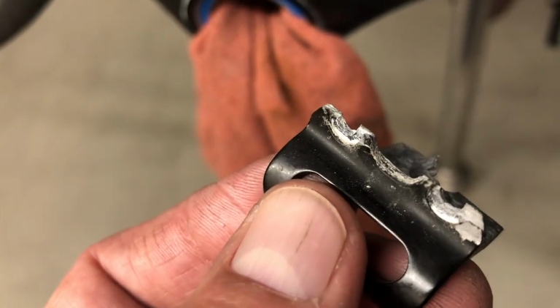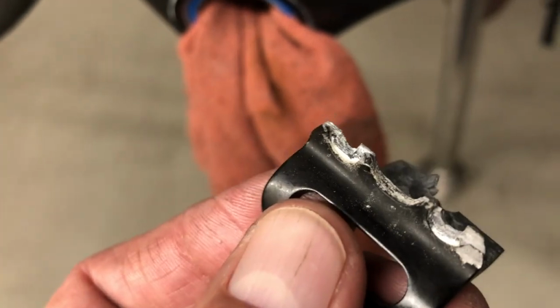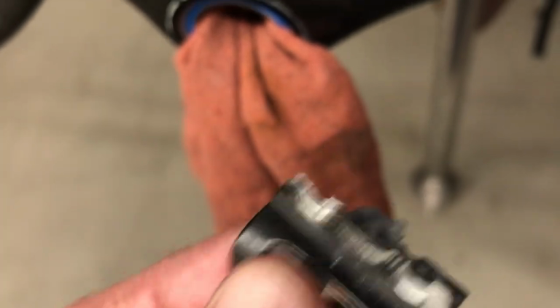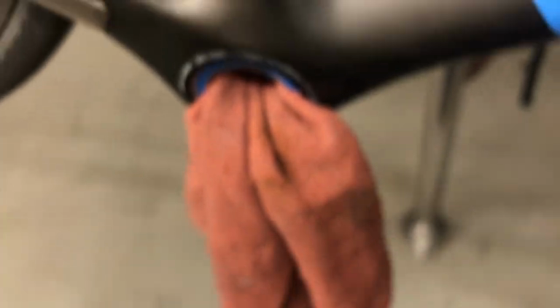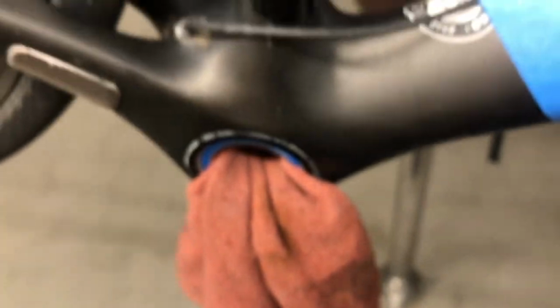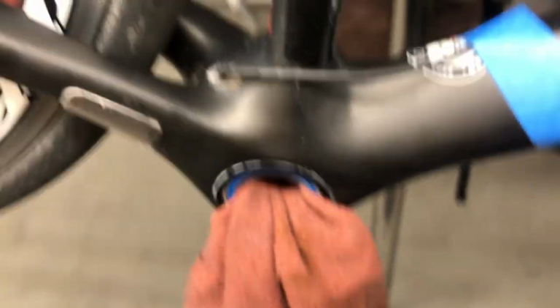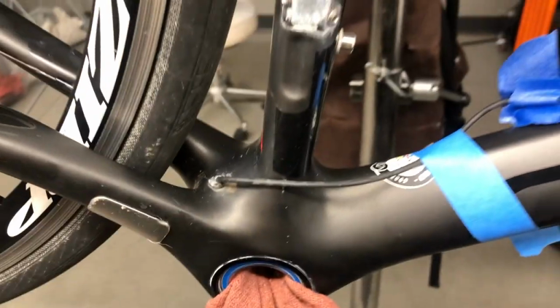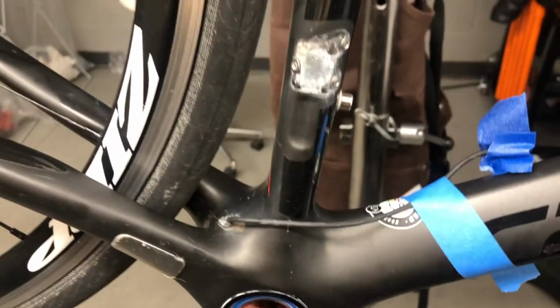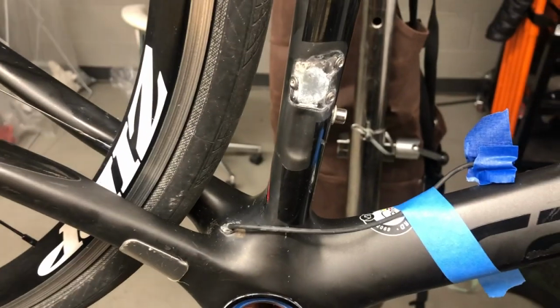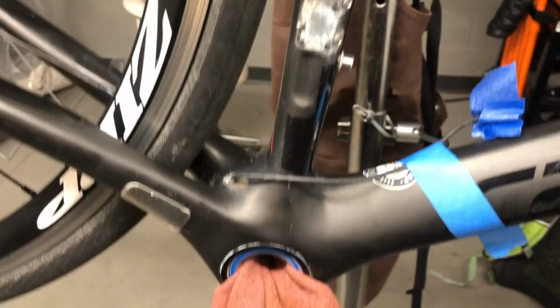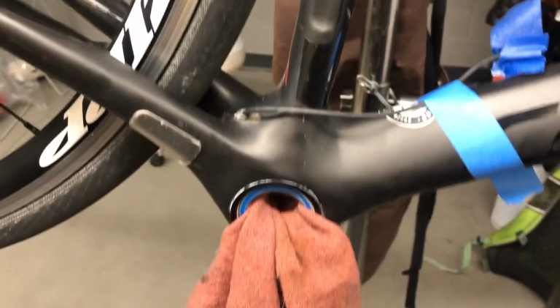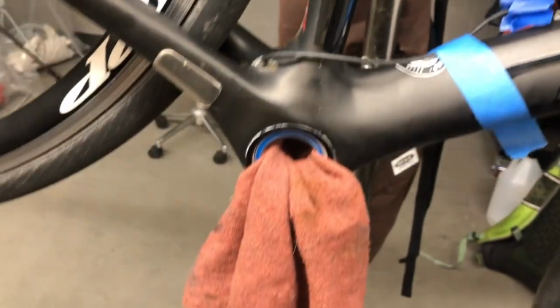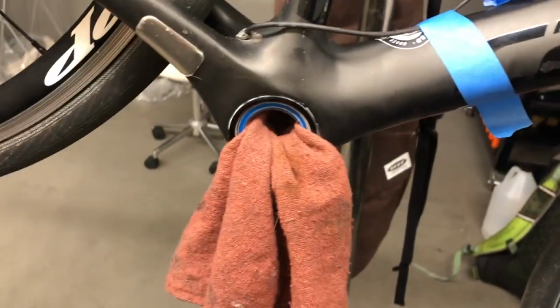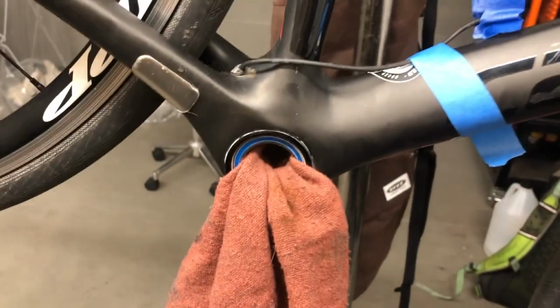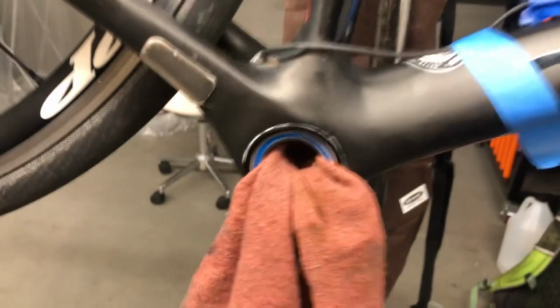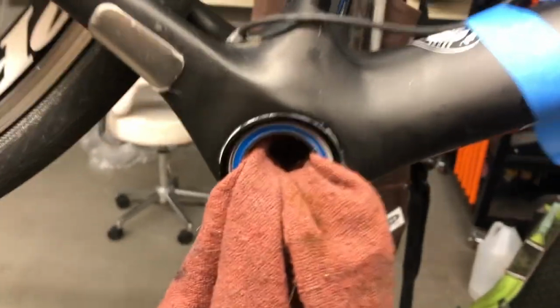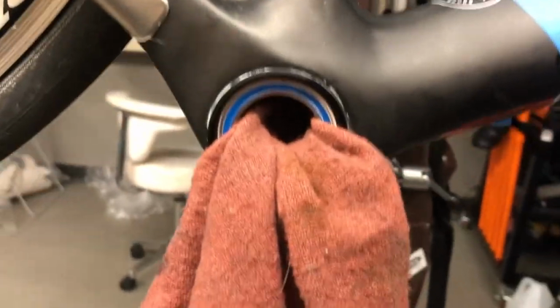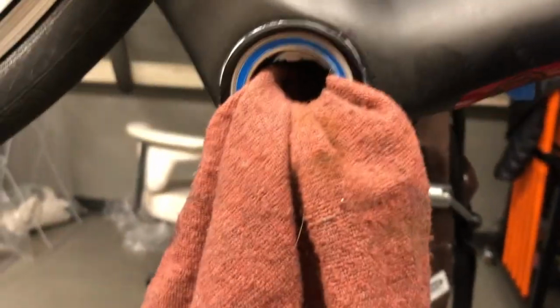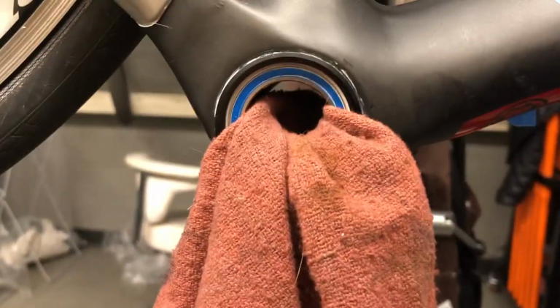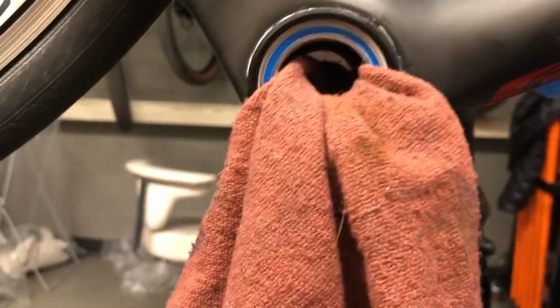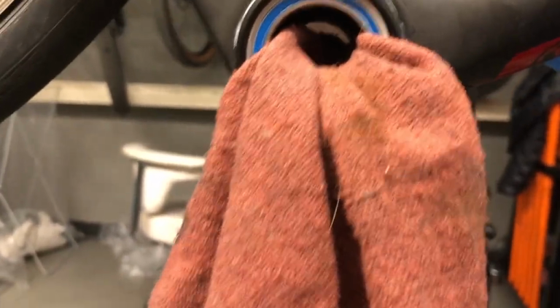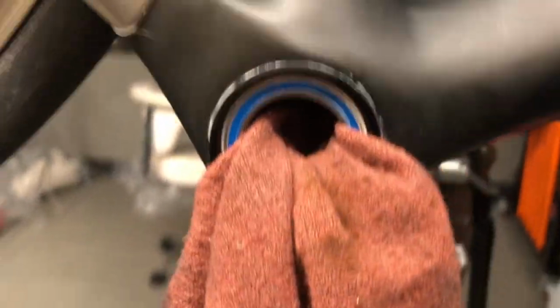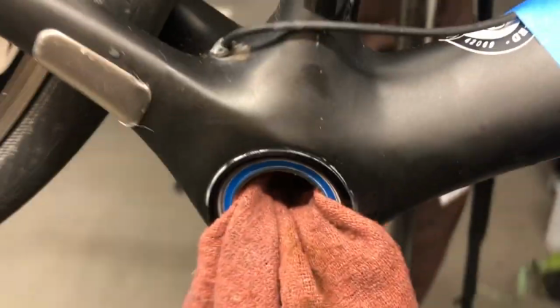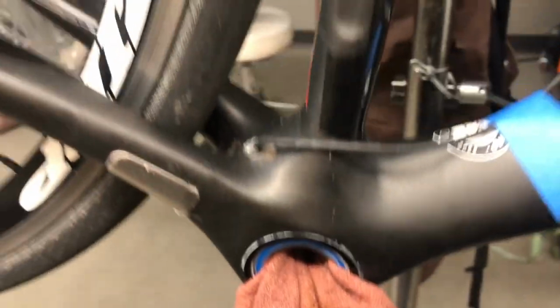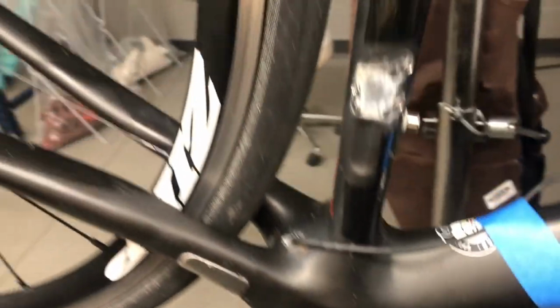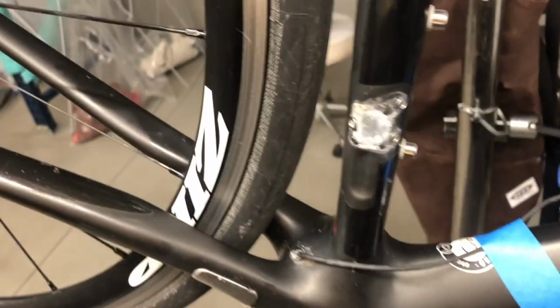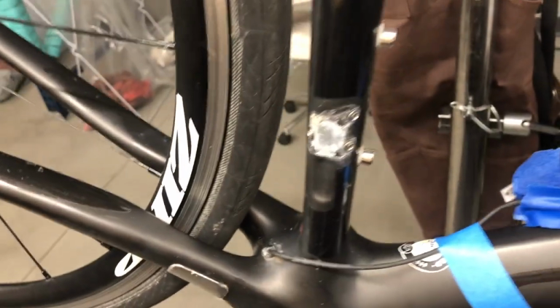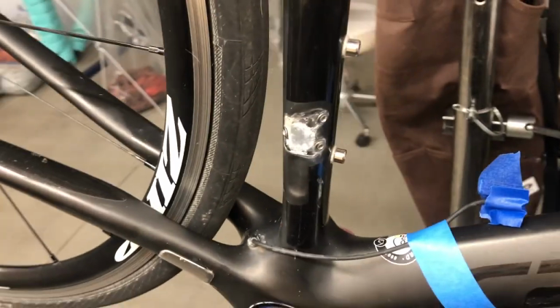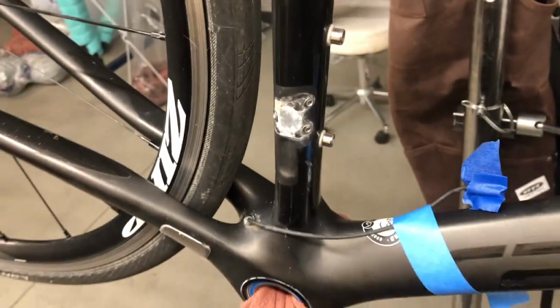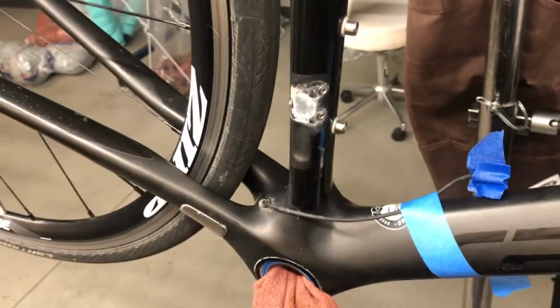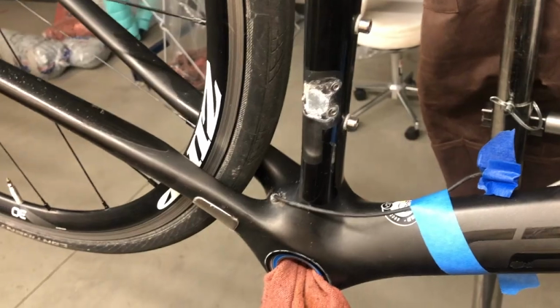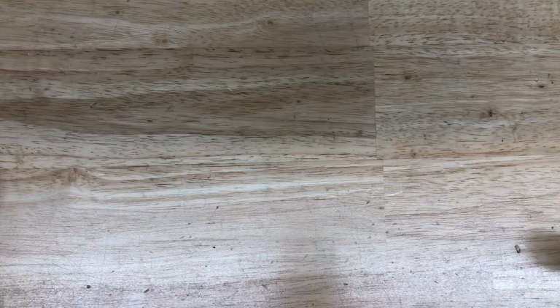It's always good to clean your bike often. I pulled the cranks out and stuck a rag through here to catch these because we need to remove the old rivets.